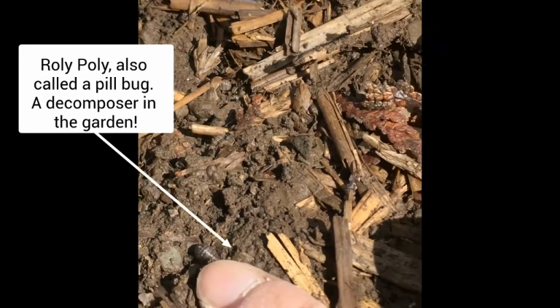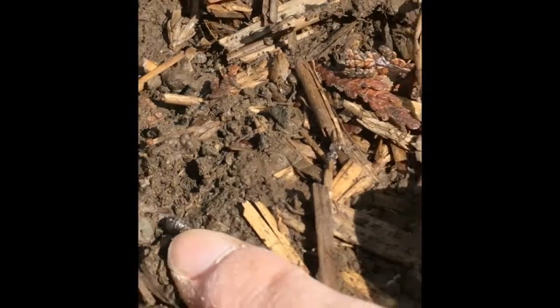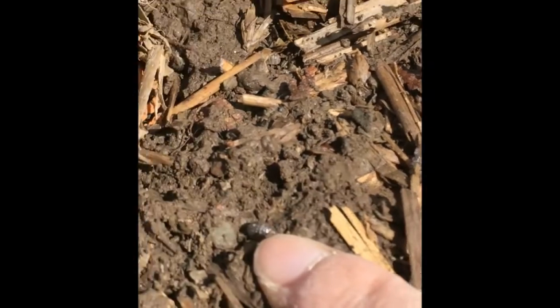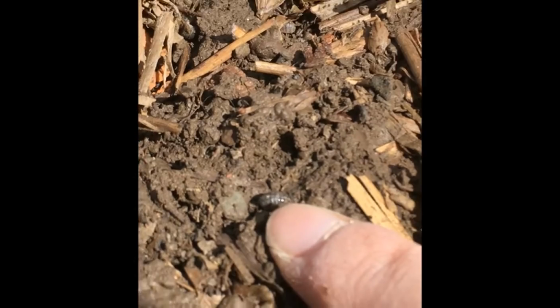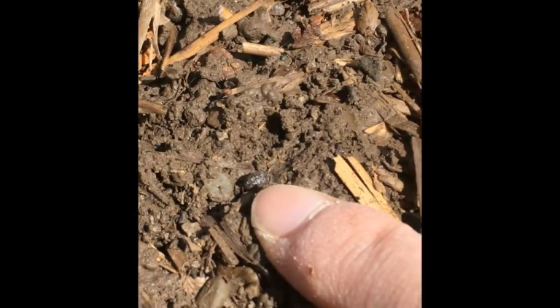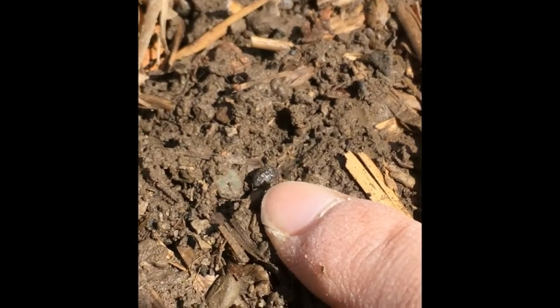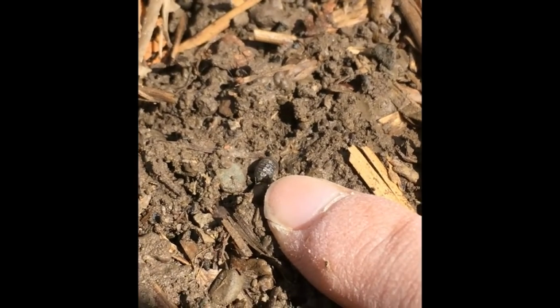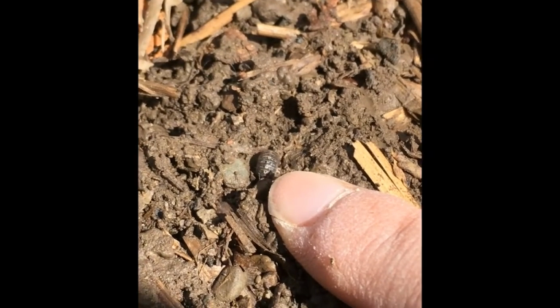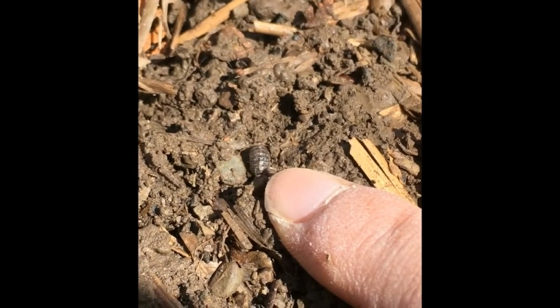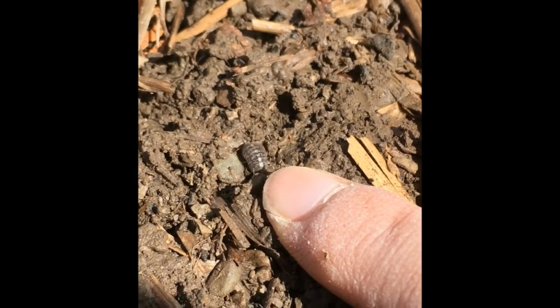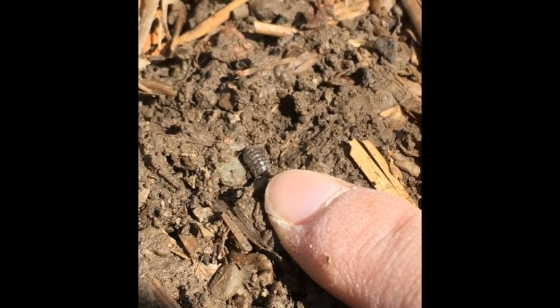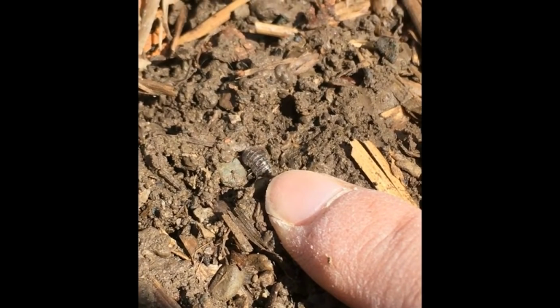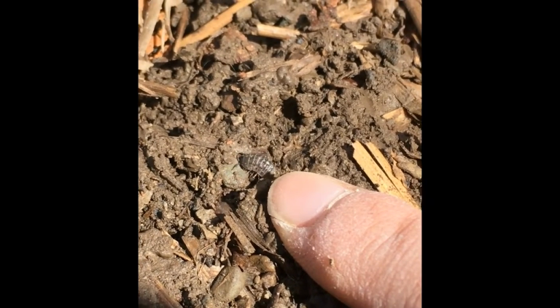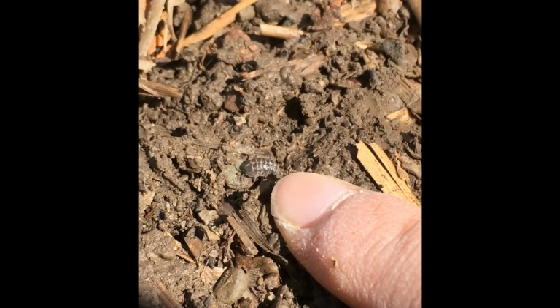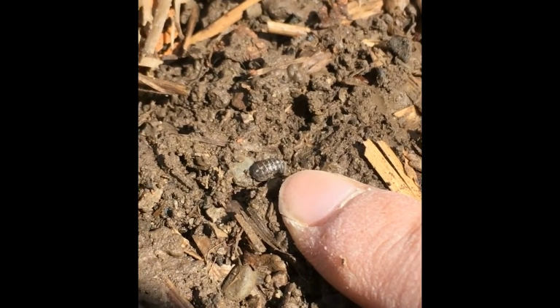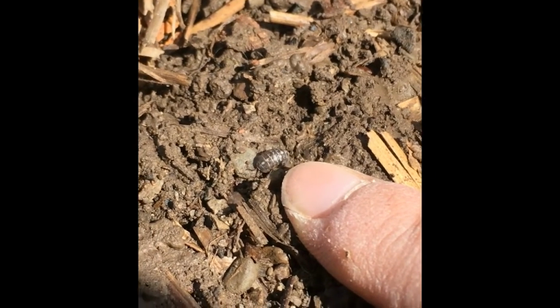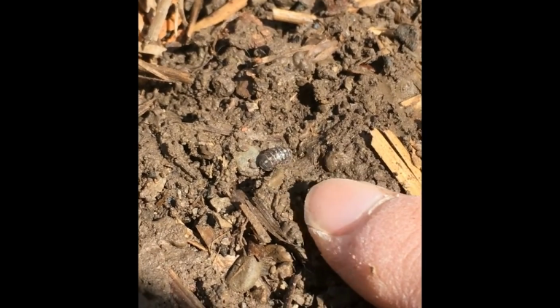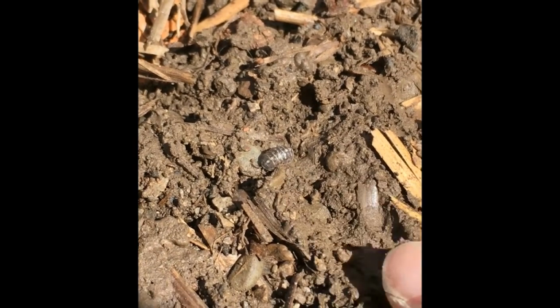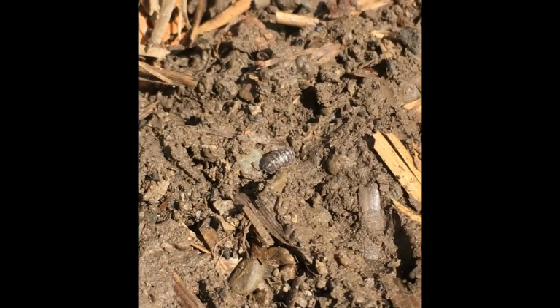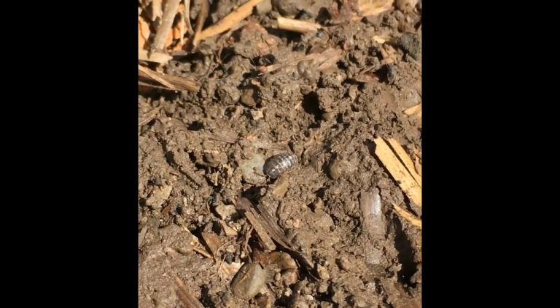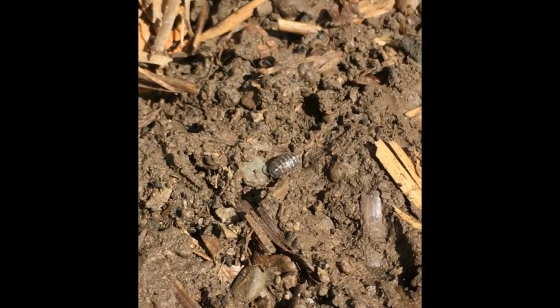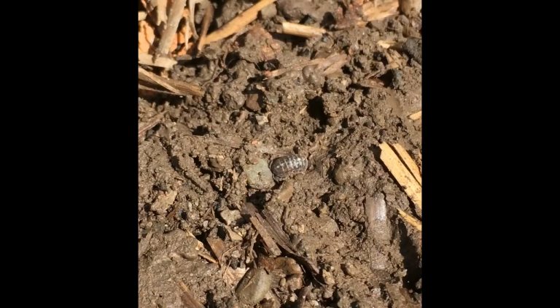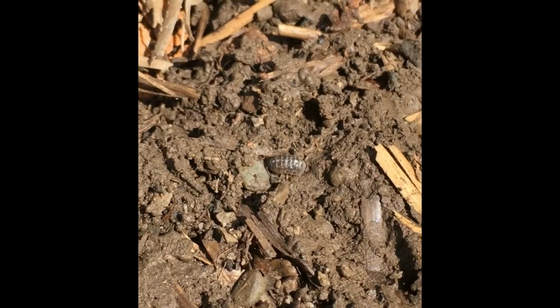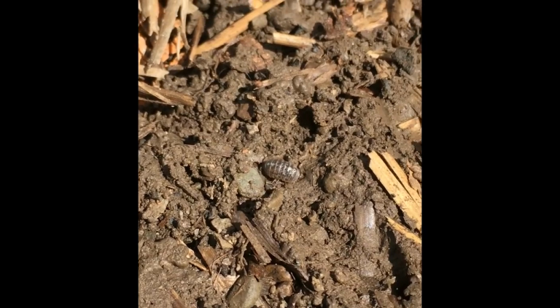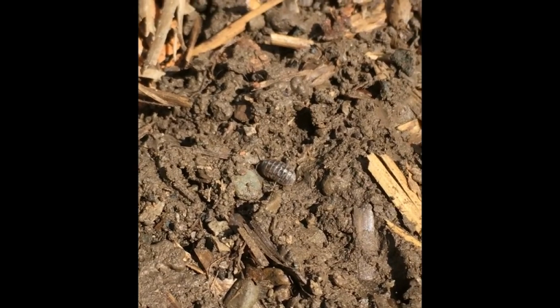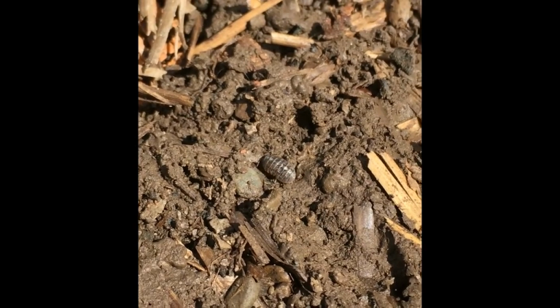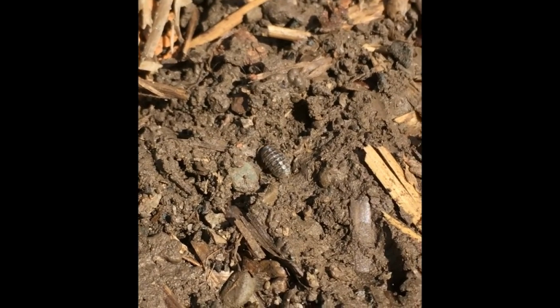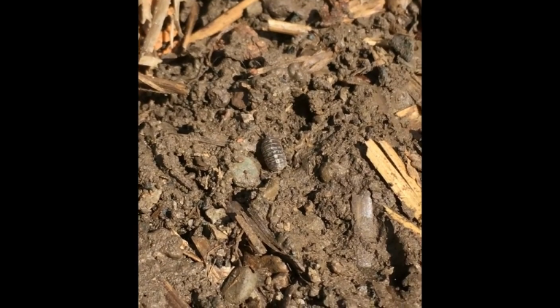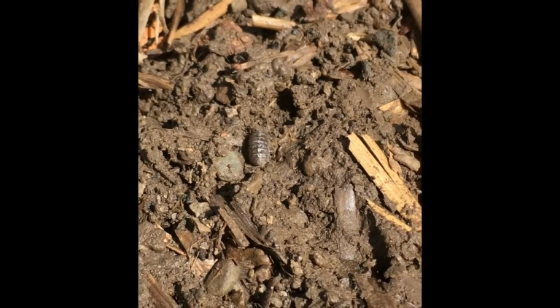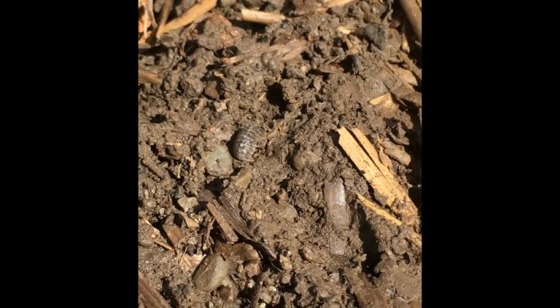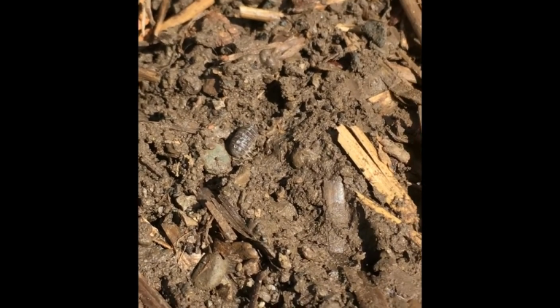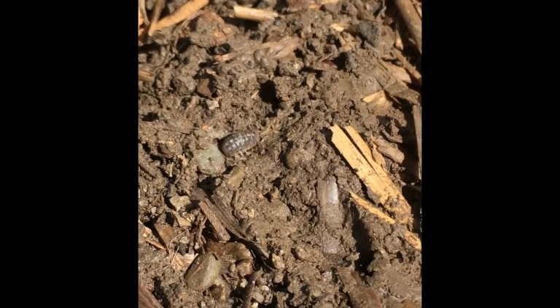But if you look closely, it's unrolling. Now it's moving around a little bit. You can see its antenna on the top of its head. Cool.